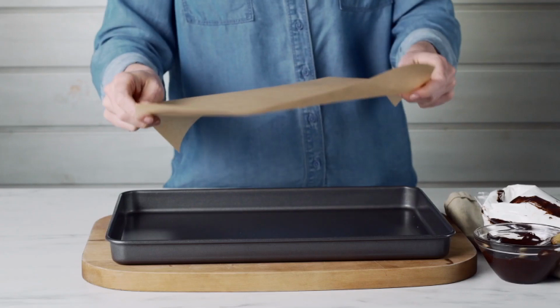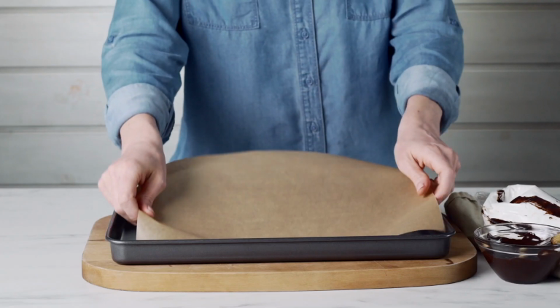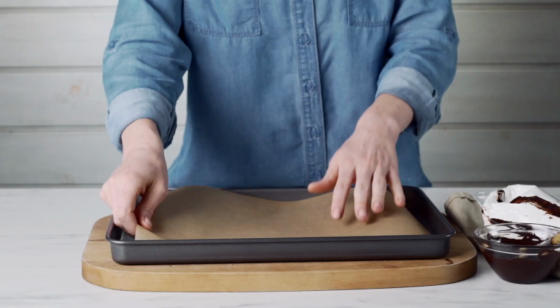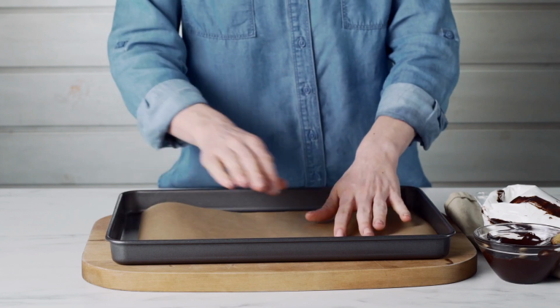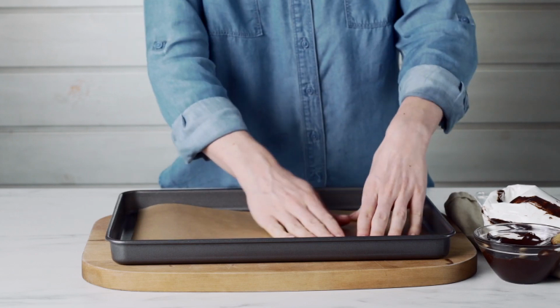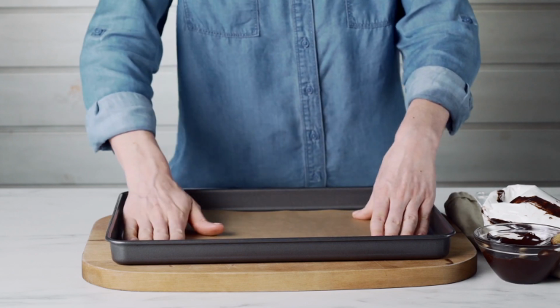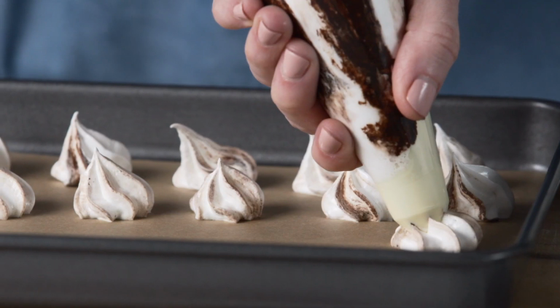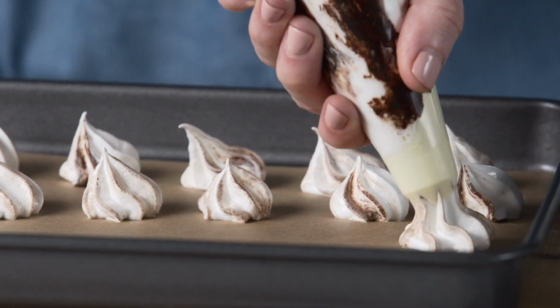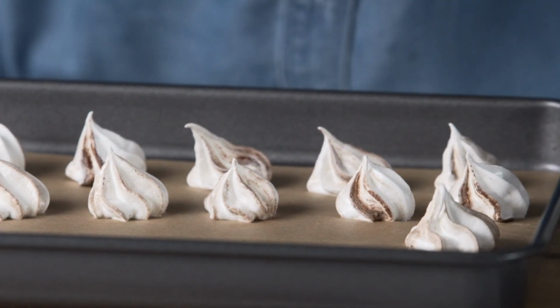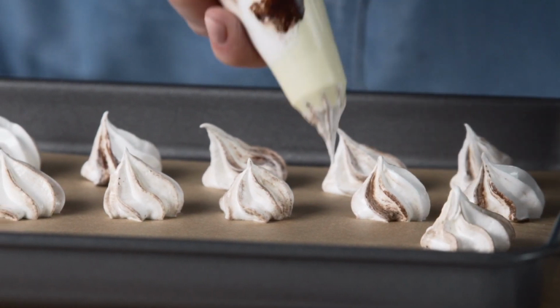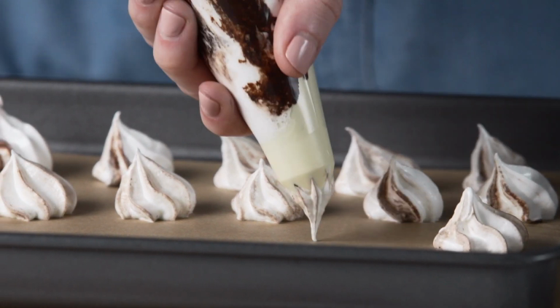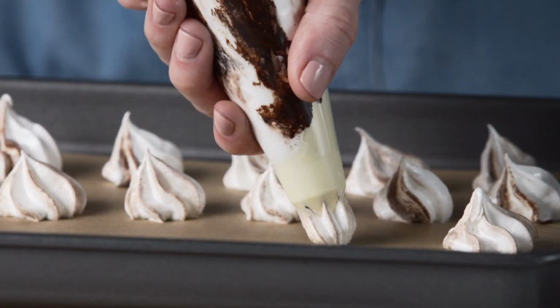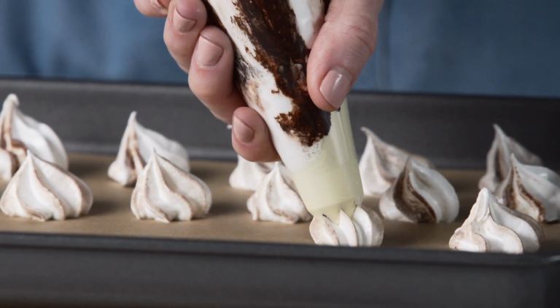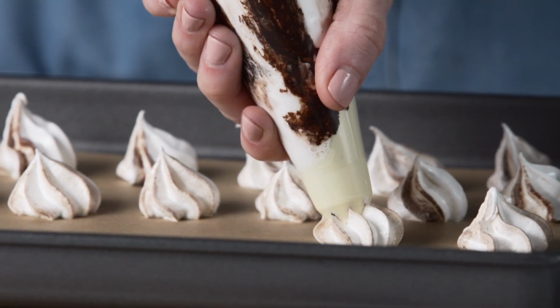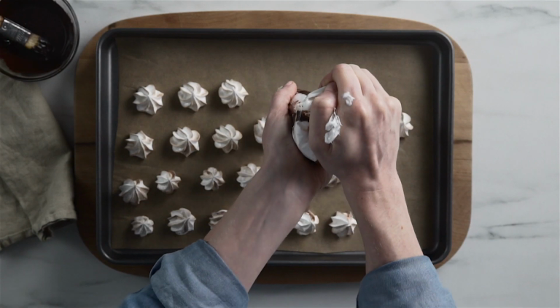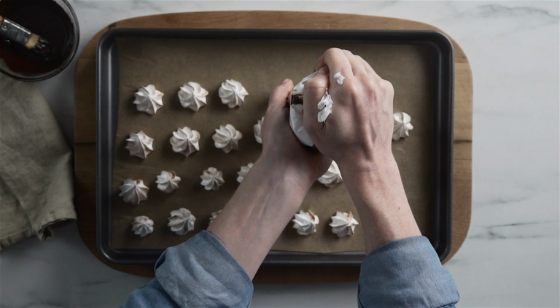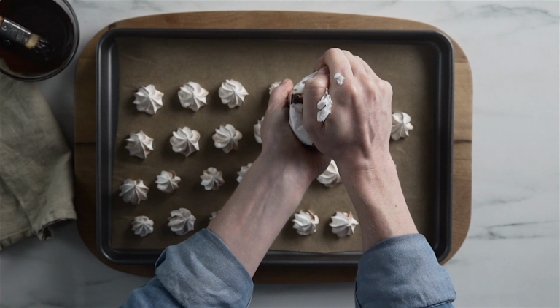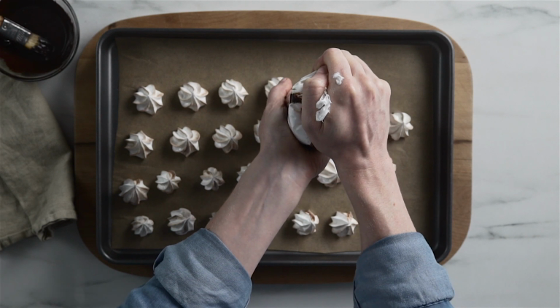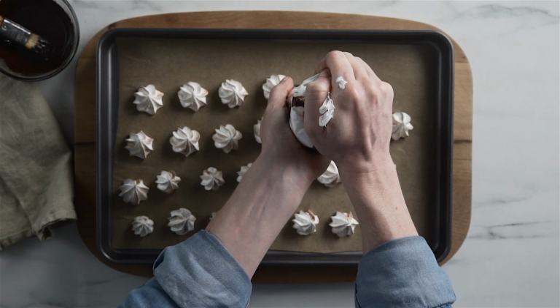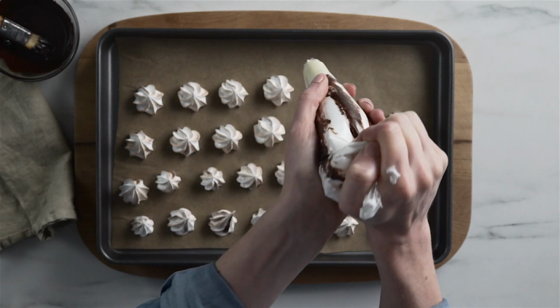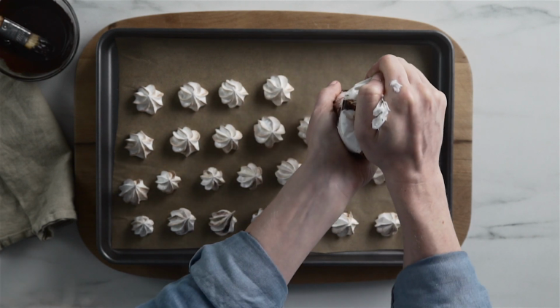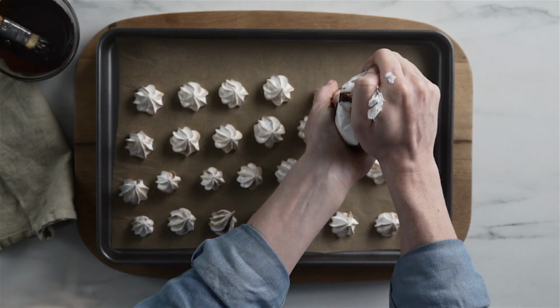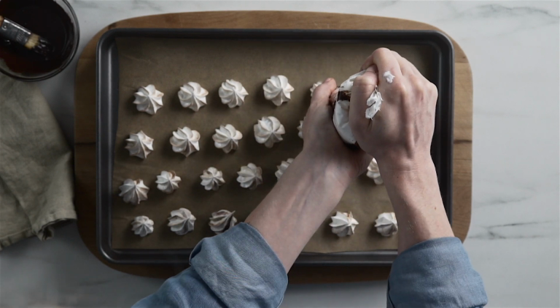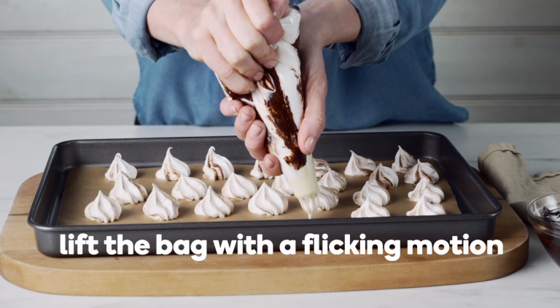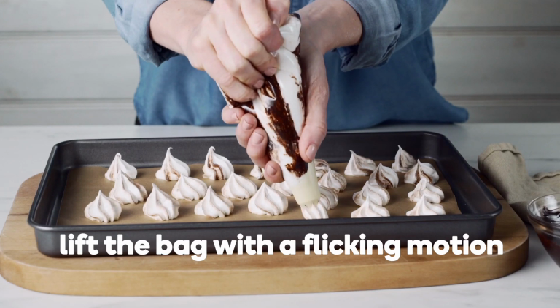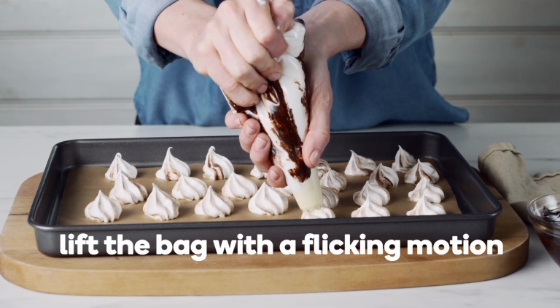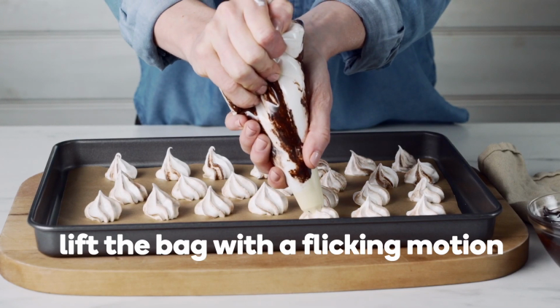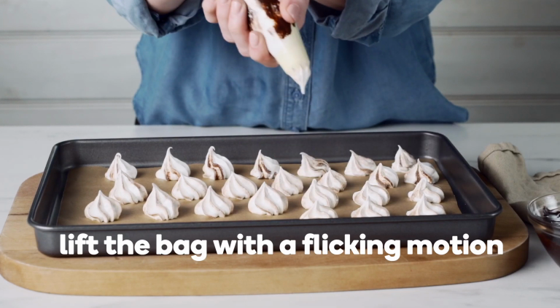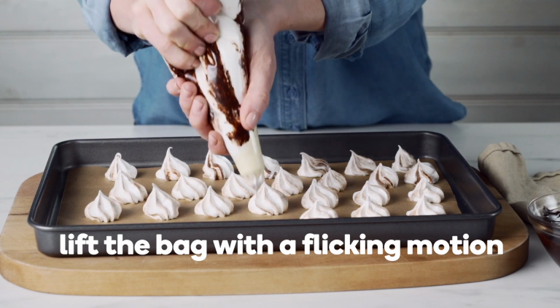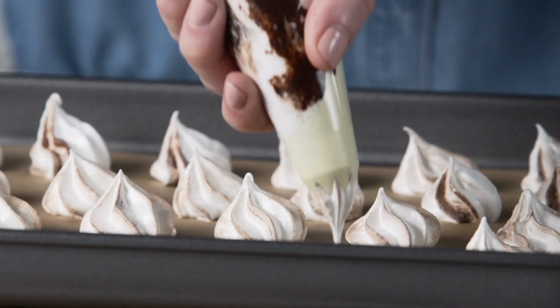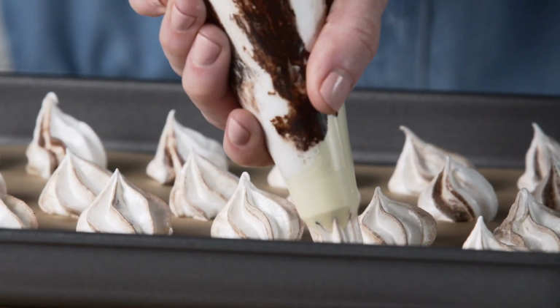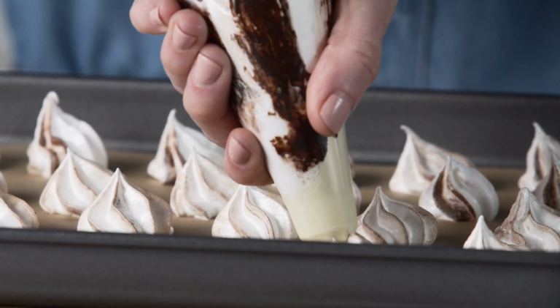Line a baking tray with baking paper. Pipe four centimetre wide swirls on the tray, leaving about three centimetres between each swirl. To achieve great swirls, lift the bag with a flicking motion.